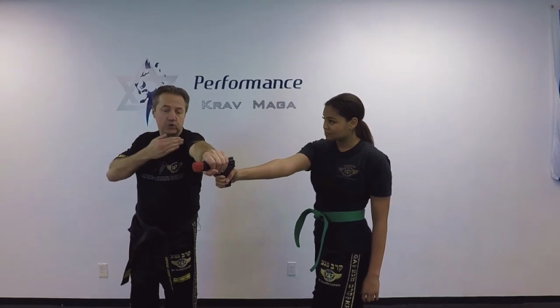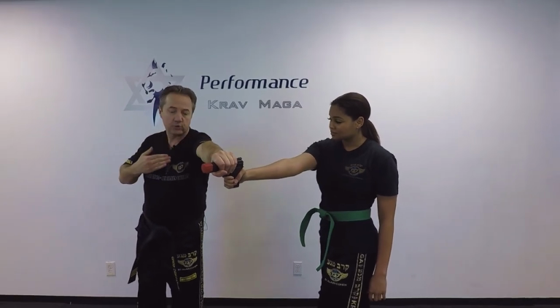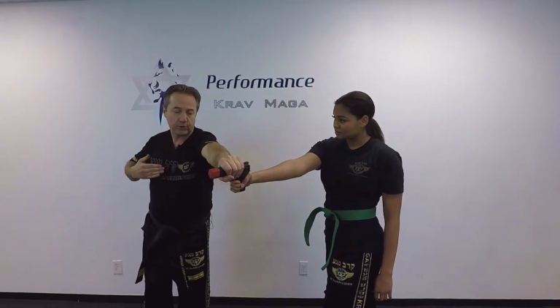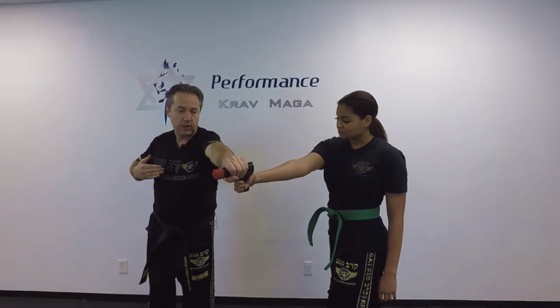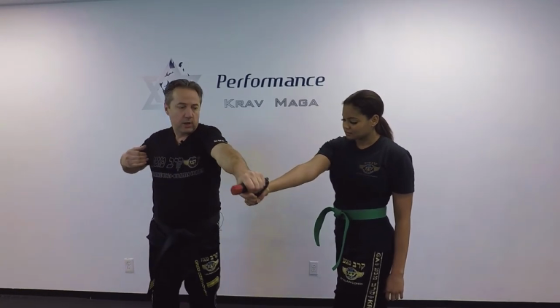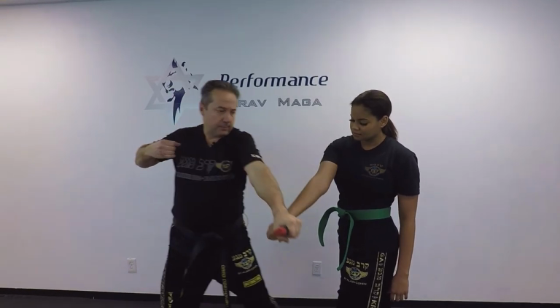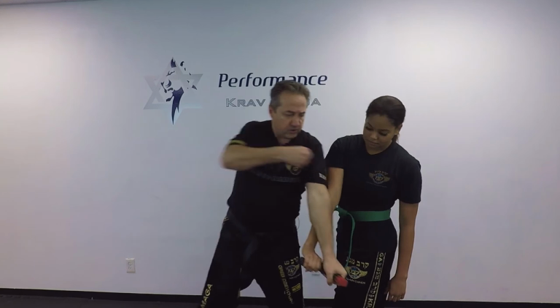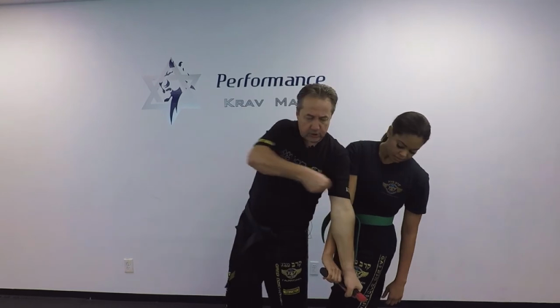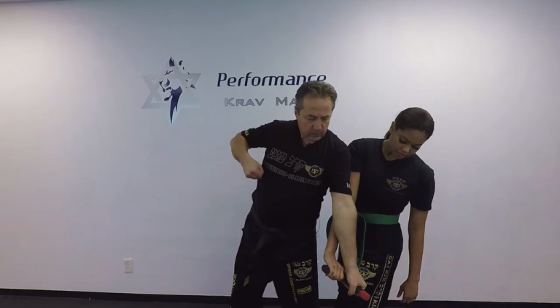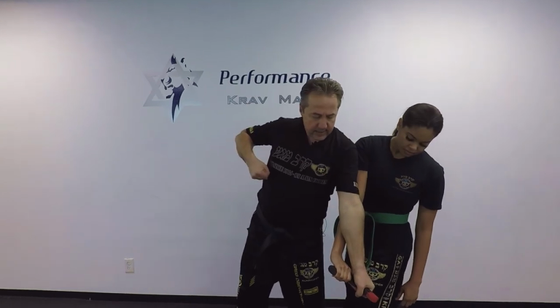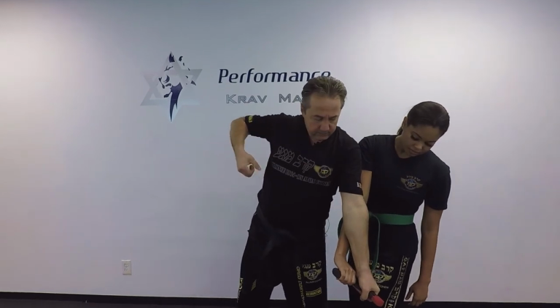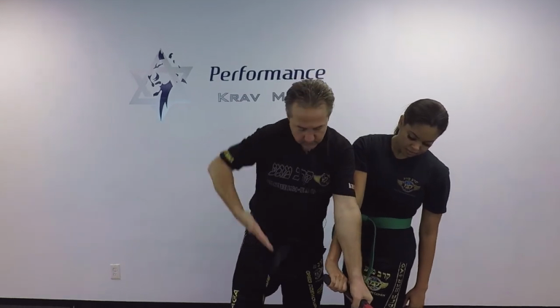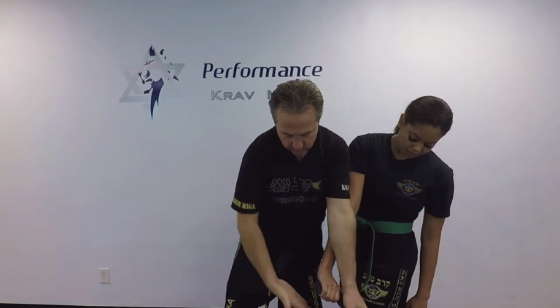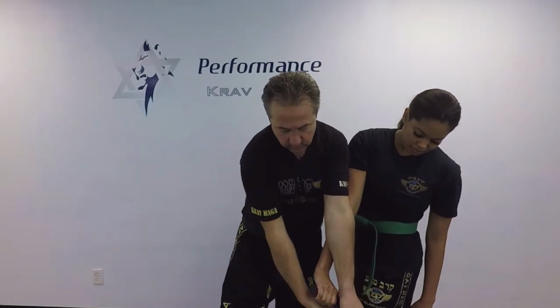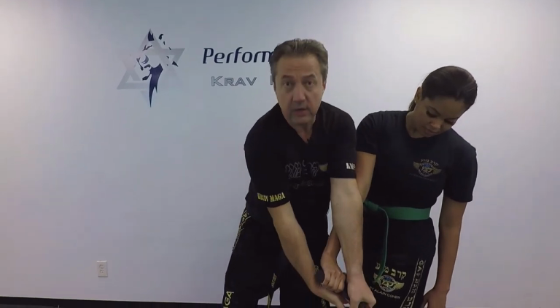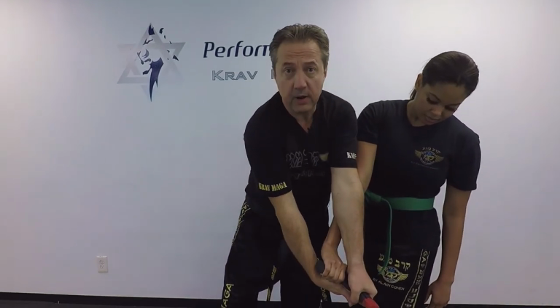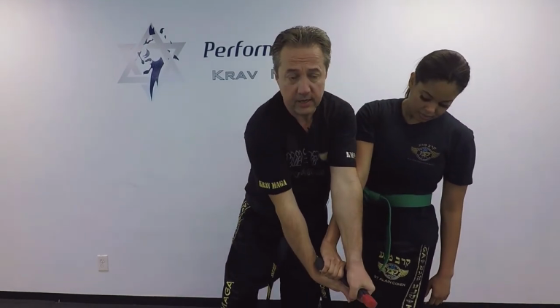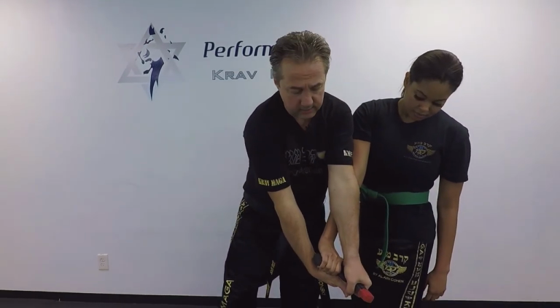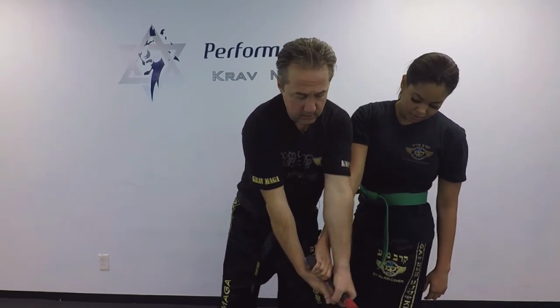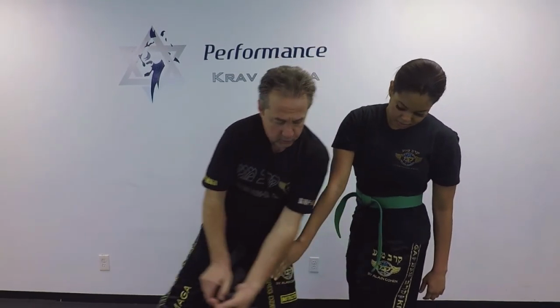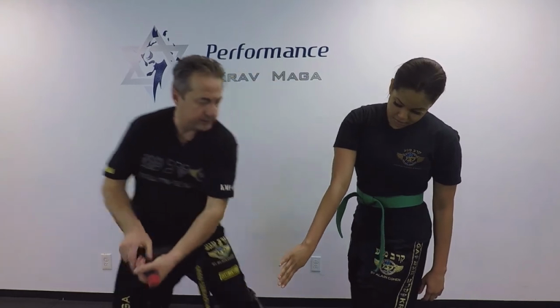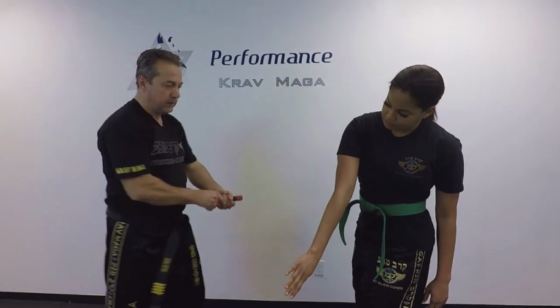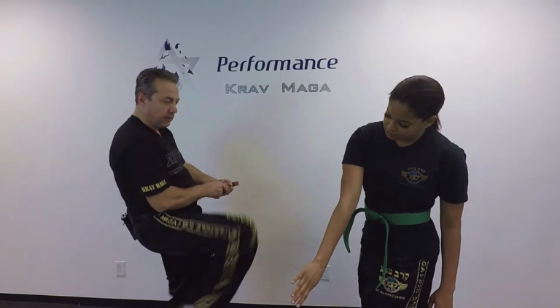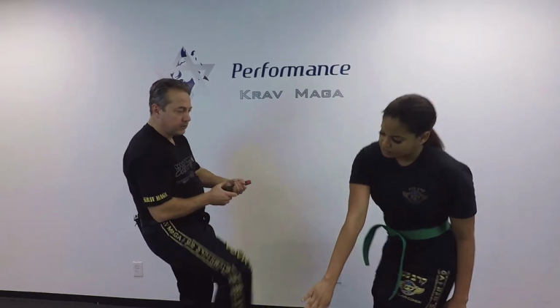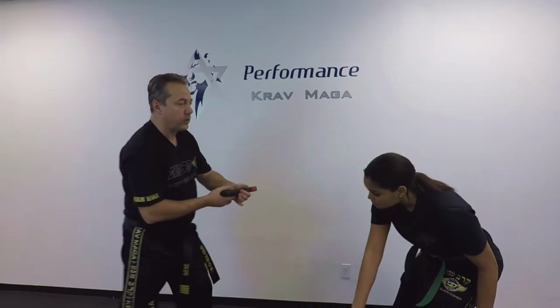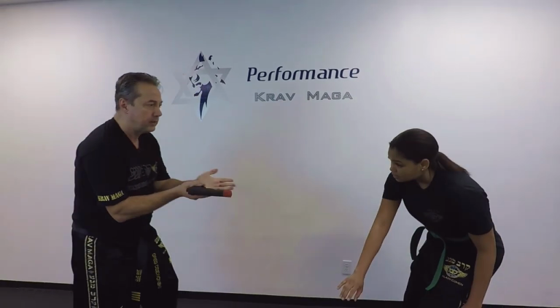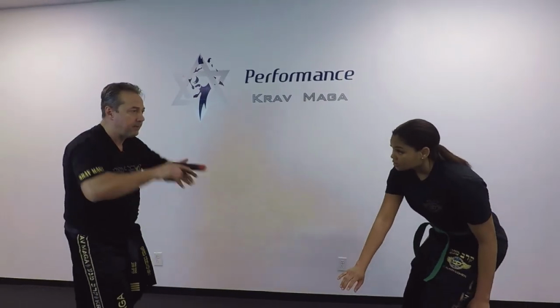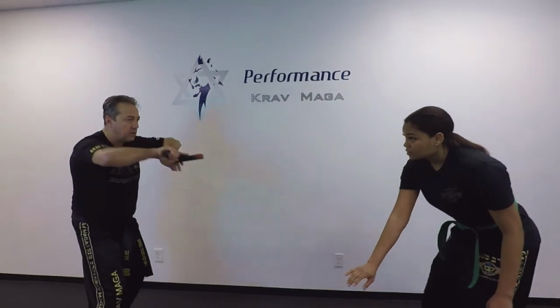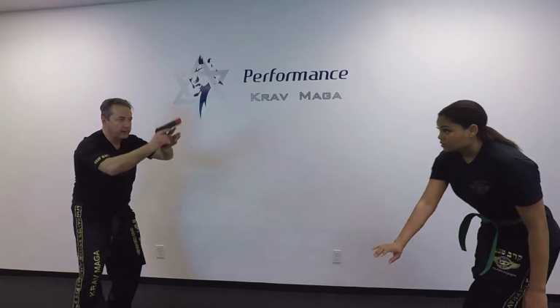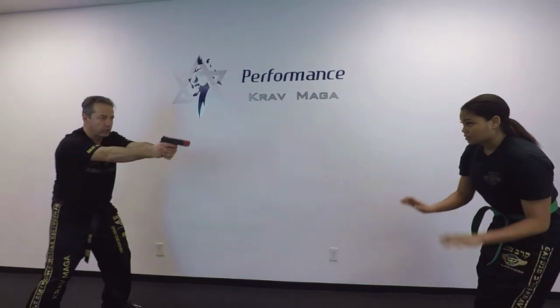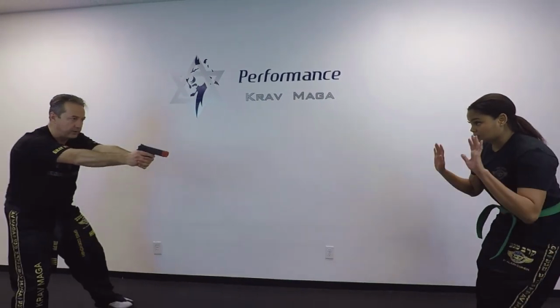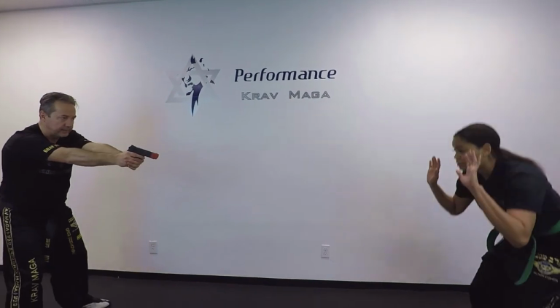Shoulder to shoulder. Coming here, turning the wrist down, coming in, grabbing the gun. Twist, kick to the groin, tap, rack, order her down, get down.